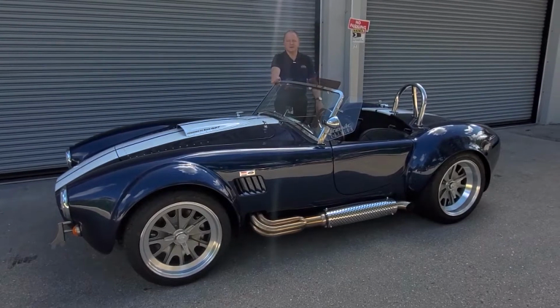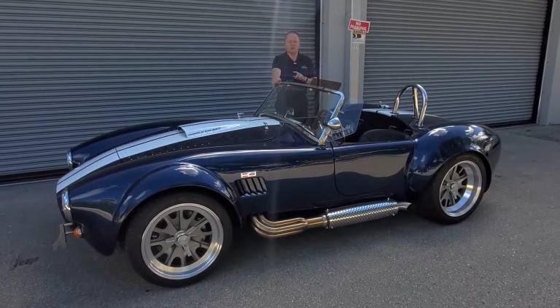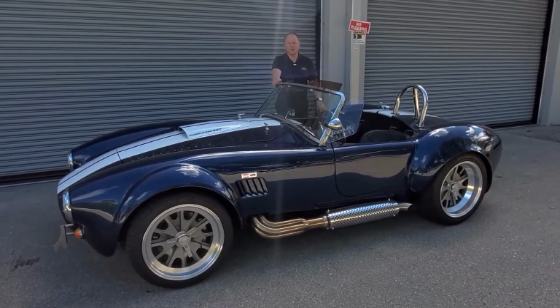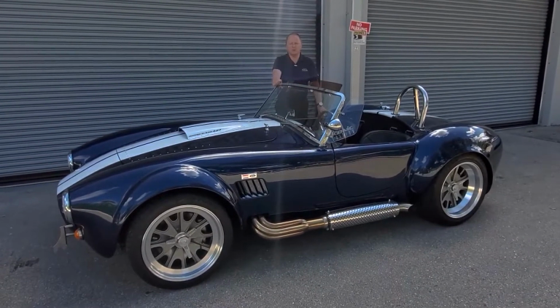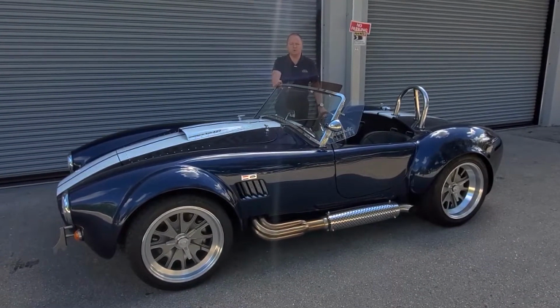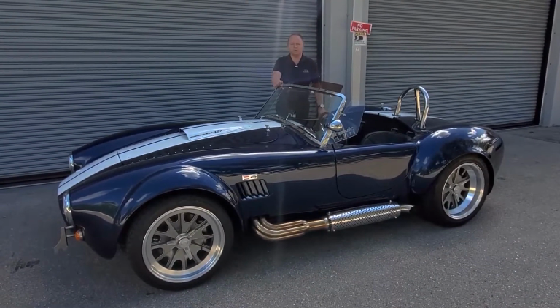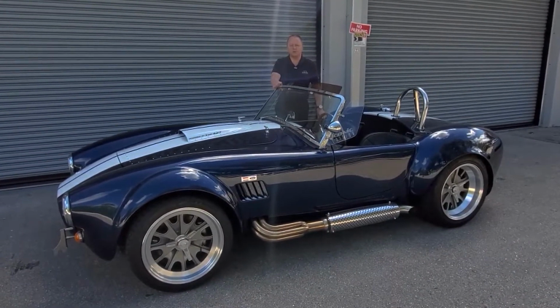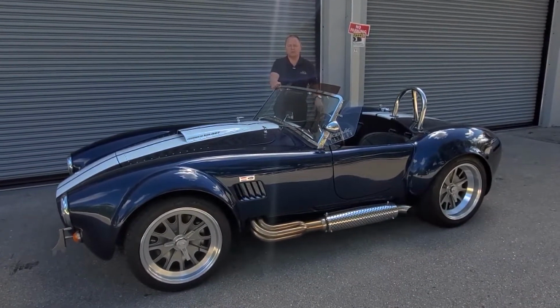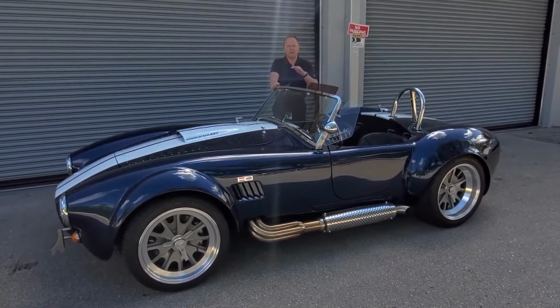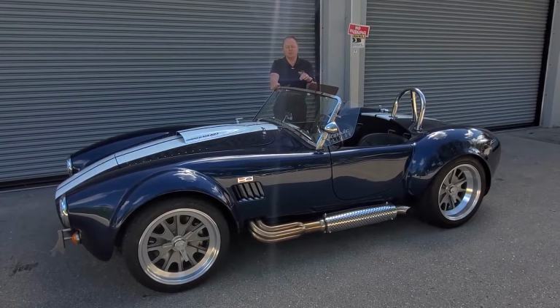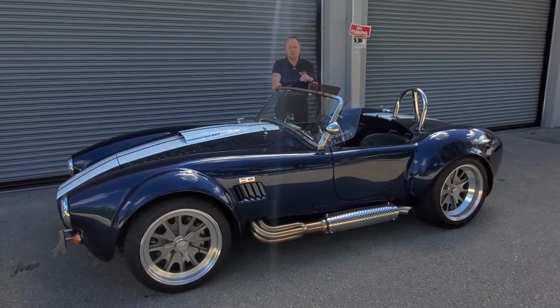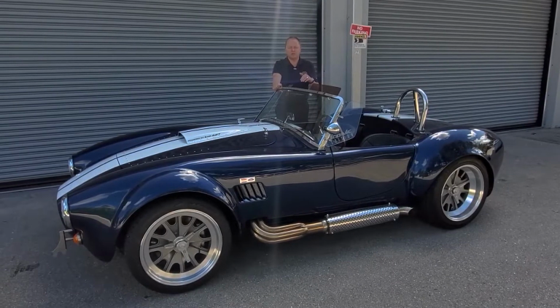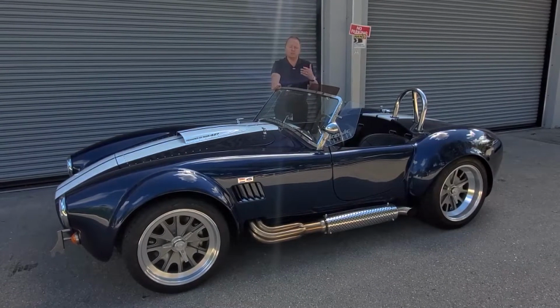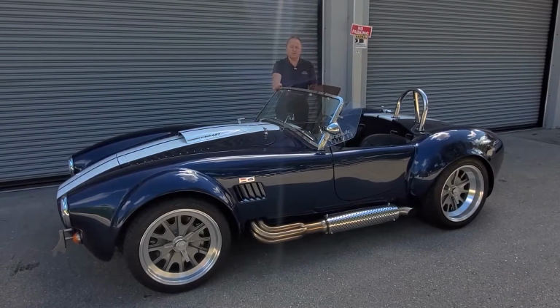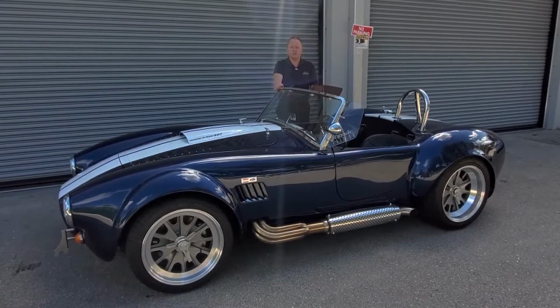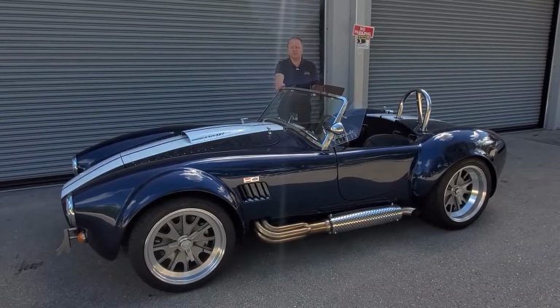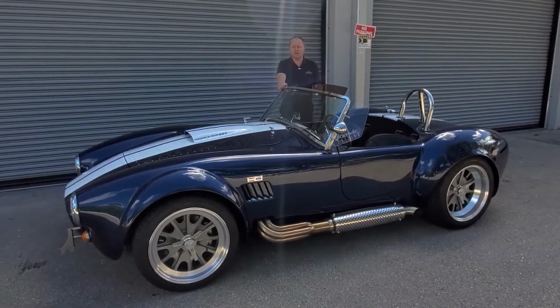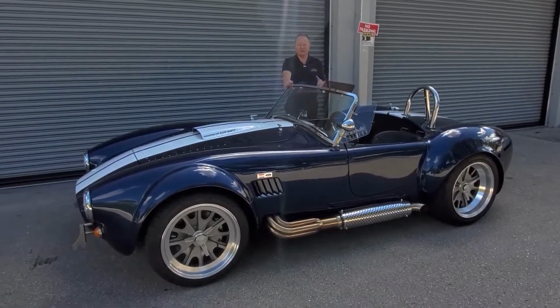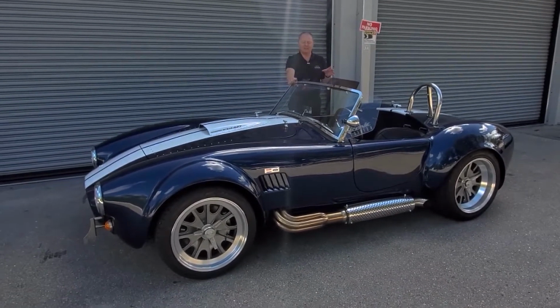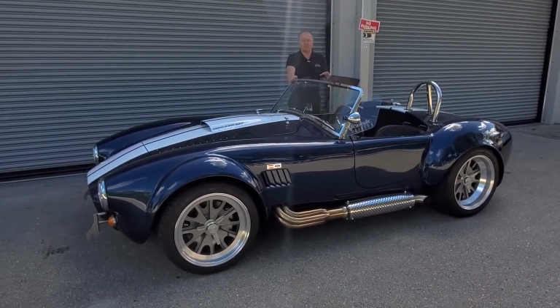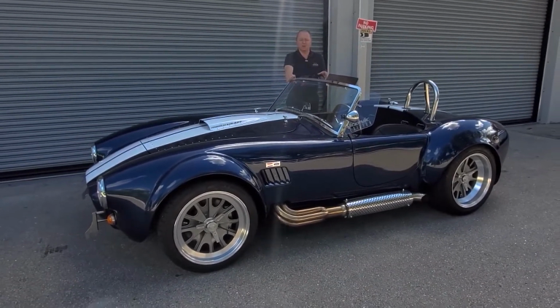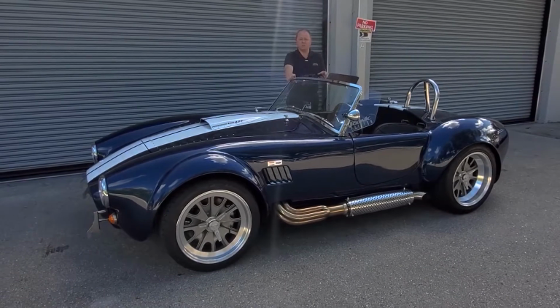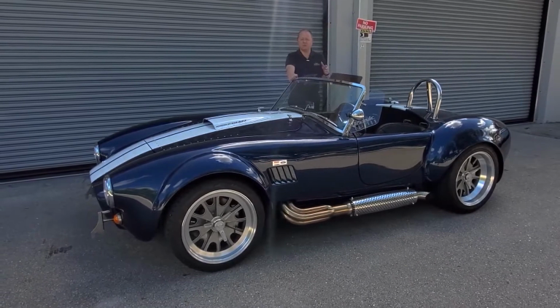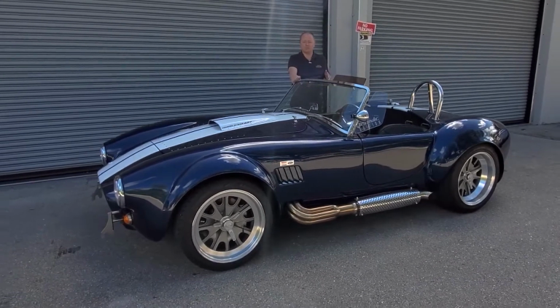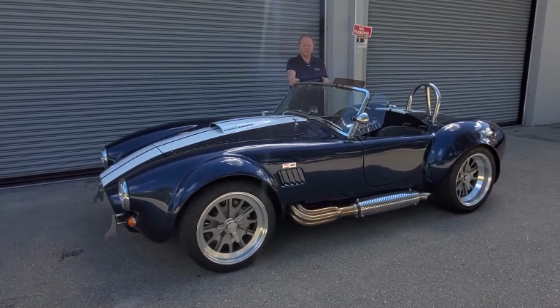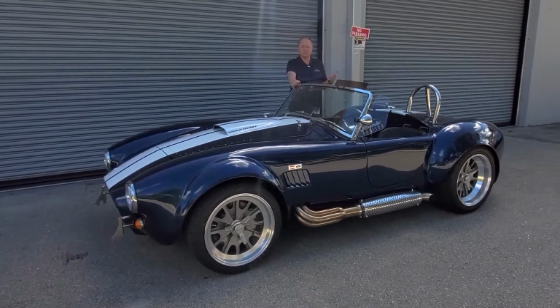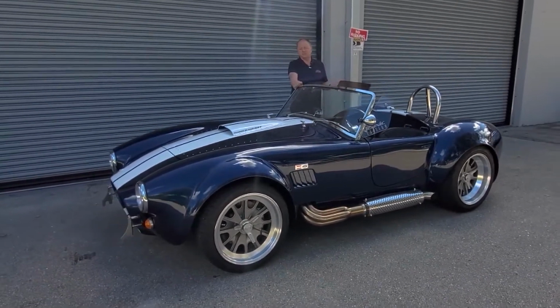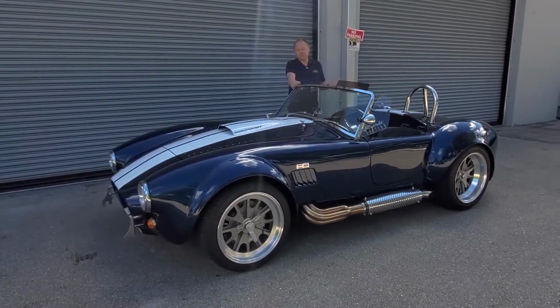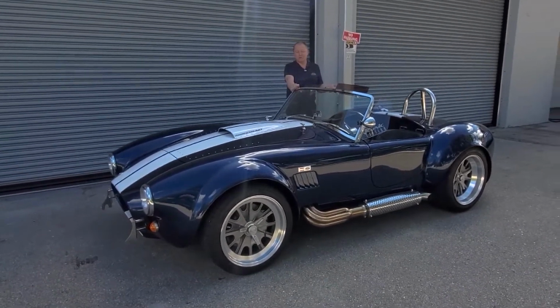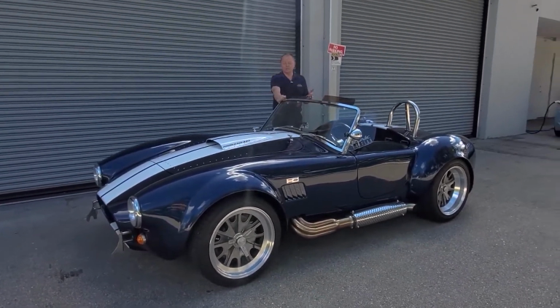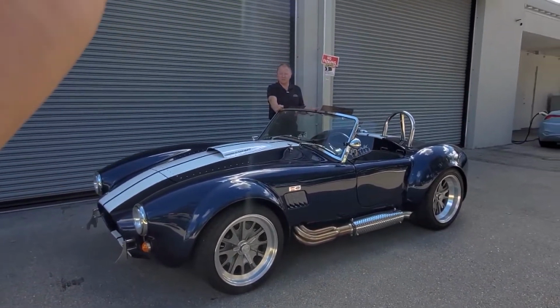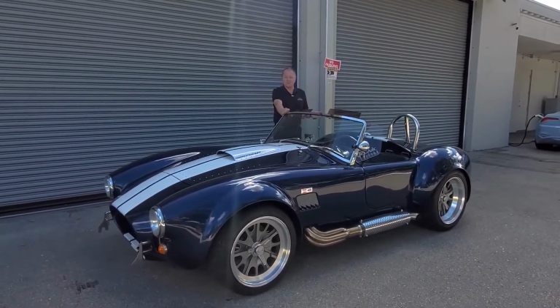Hi and welcome to Naples Motorsports. My name is Ron Ward. I have a unique Backdraft here today — it's one that is made for somebody that may not fit into the regular cars as comfortably. Some people refer to it as the big and tall edition.